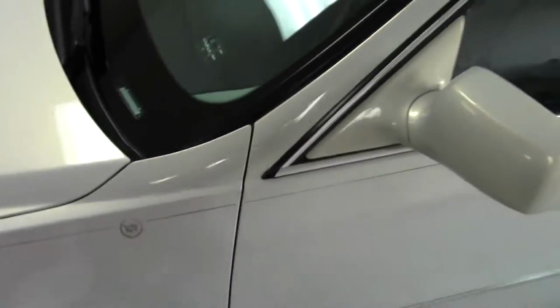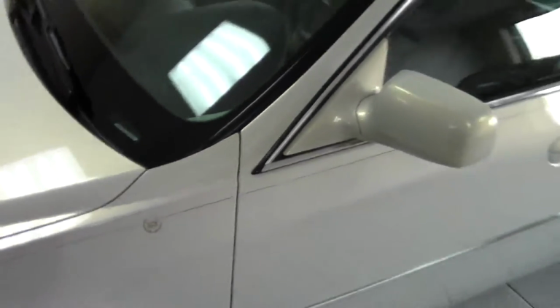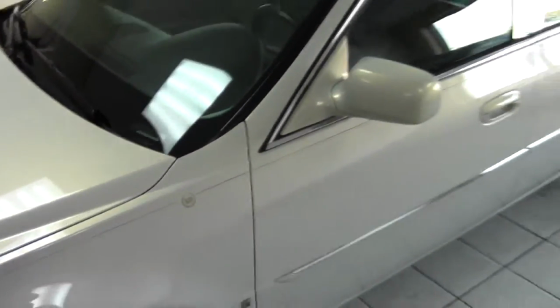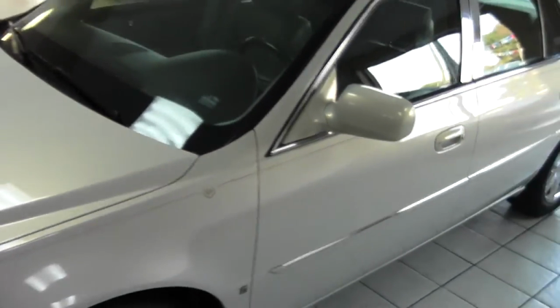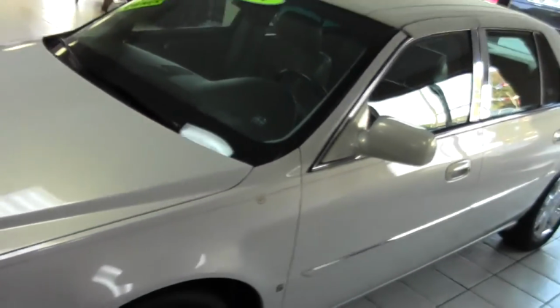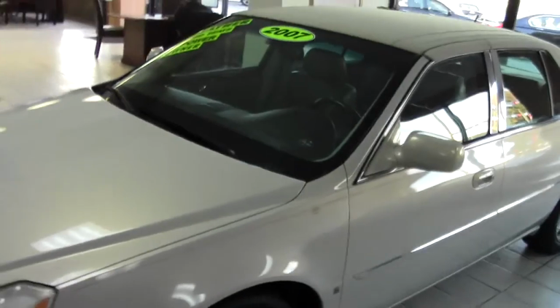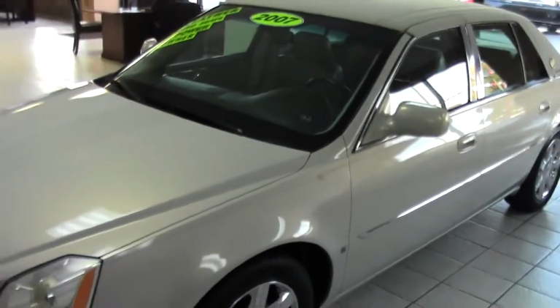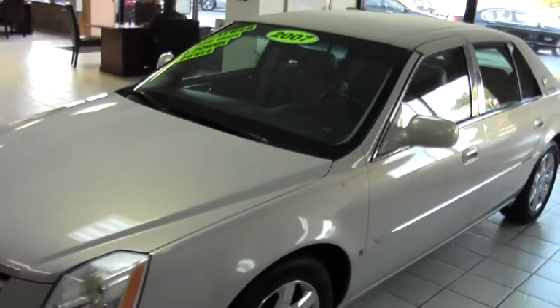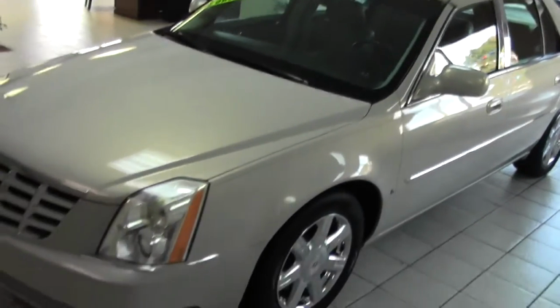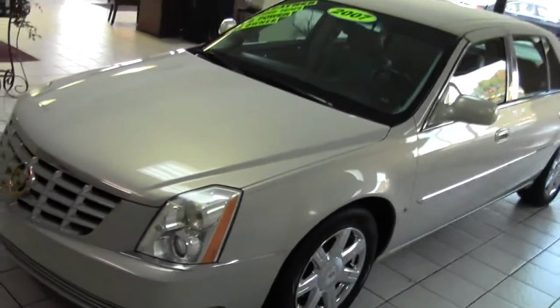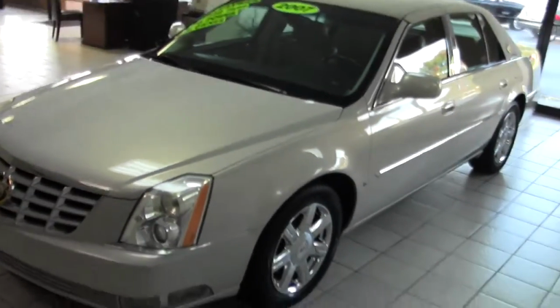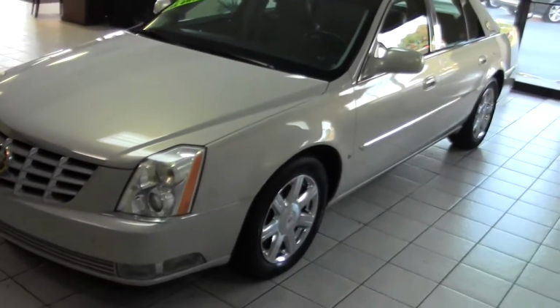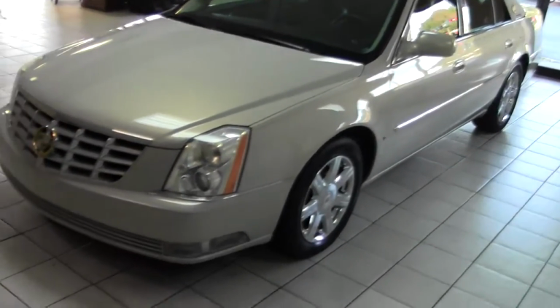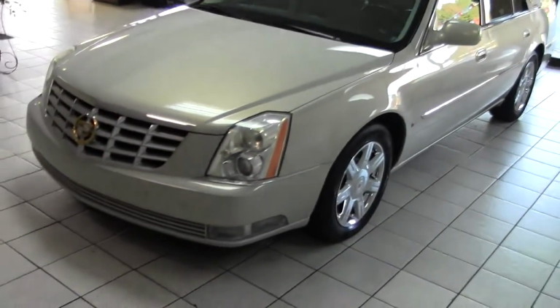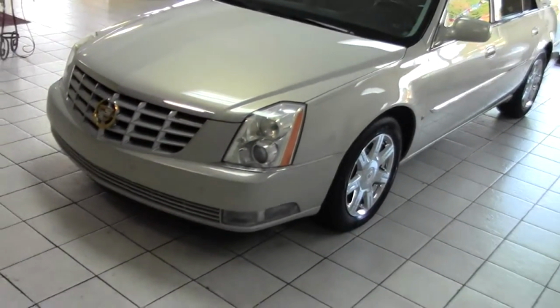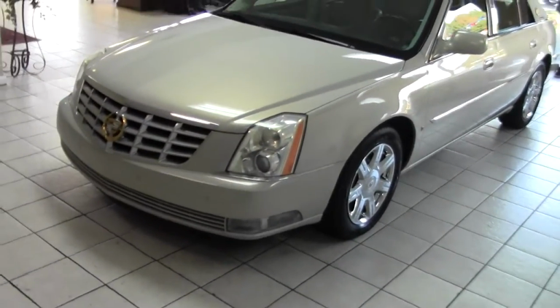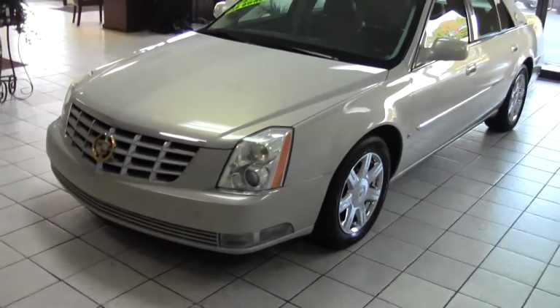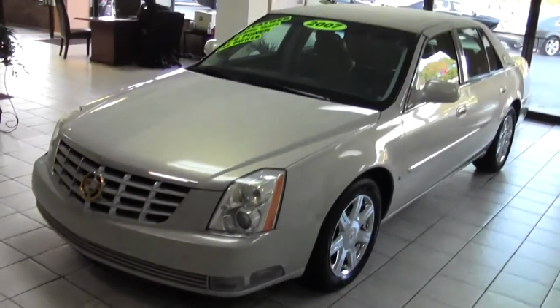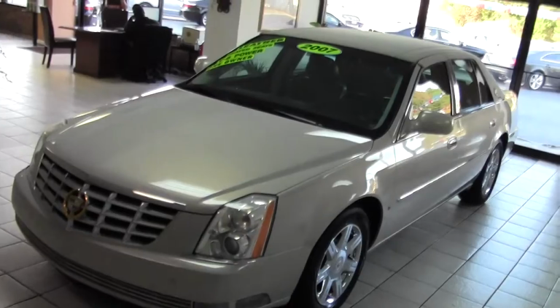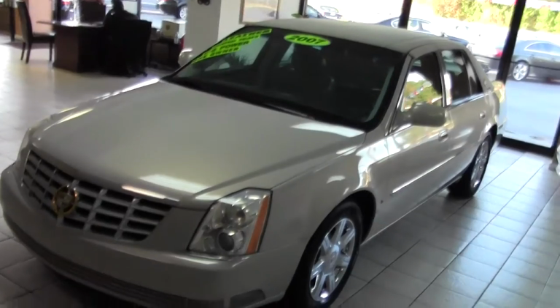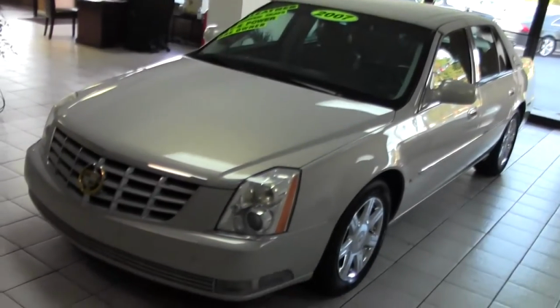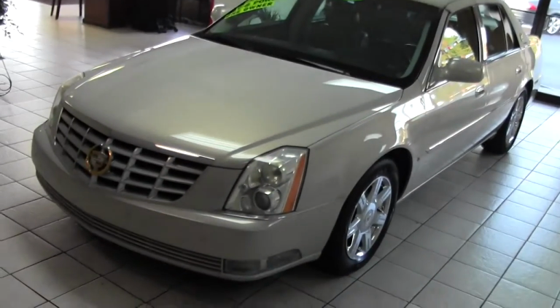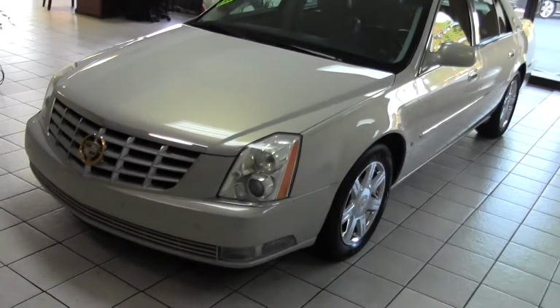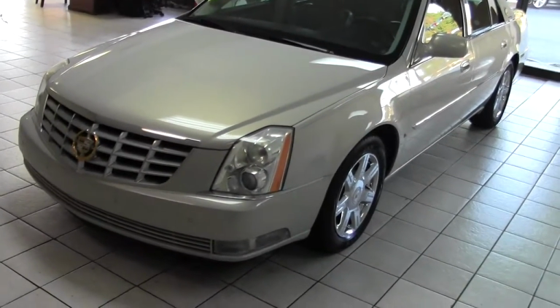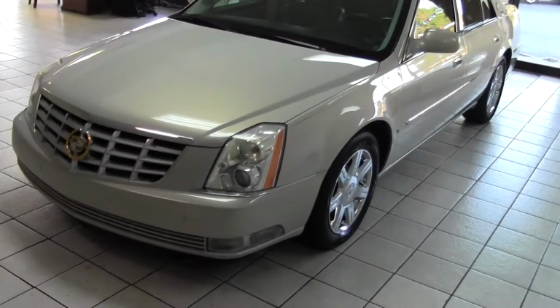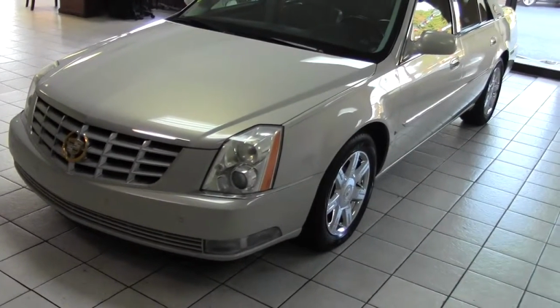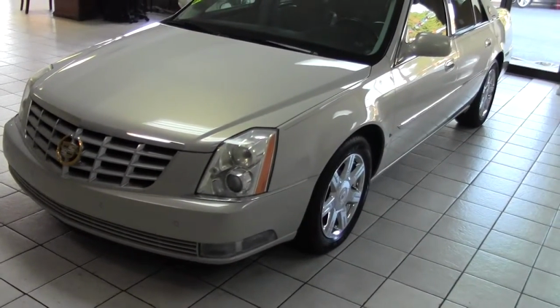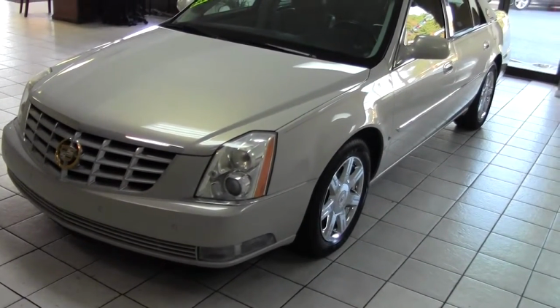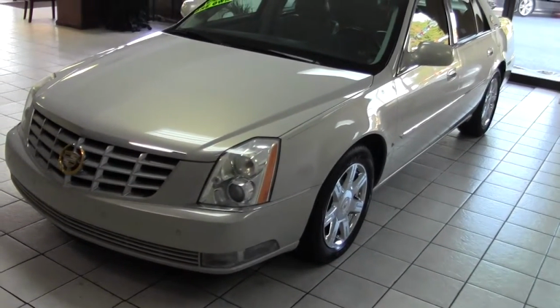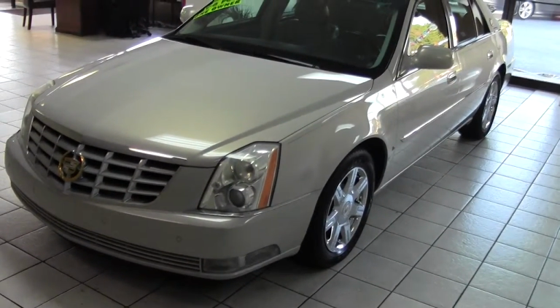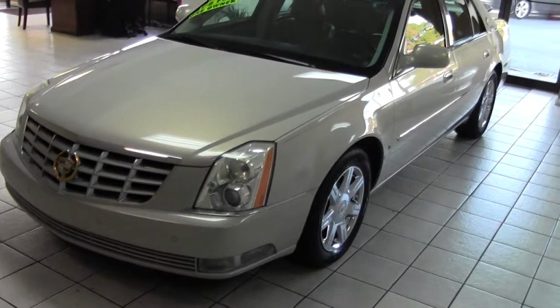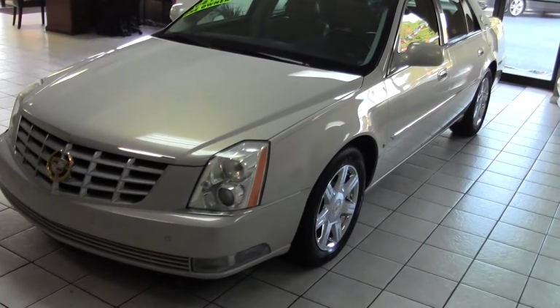So come visit us today at Daddy's Auto Sales for a great deal on this one-owner 2007 Cadillac DTS. Thank you for watching.